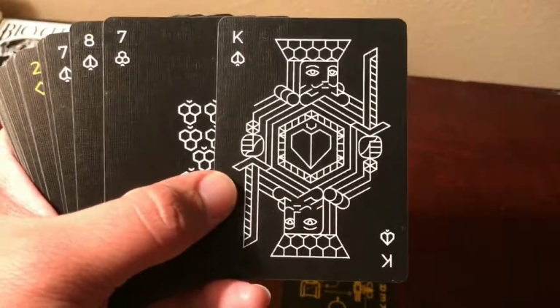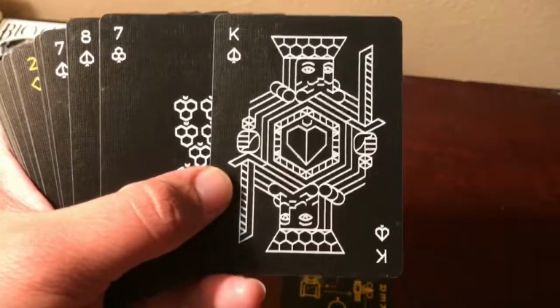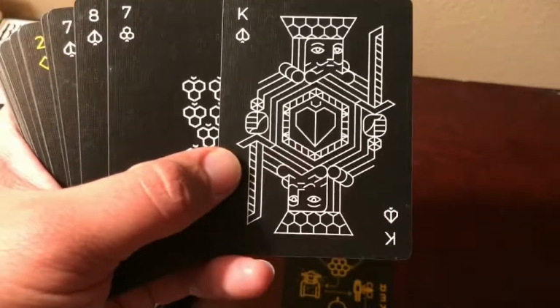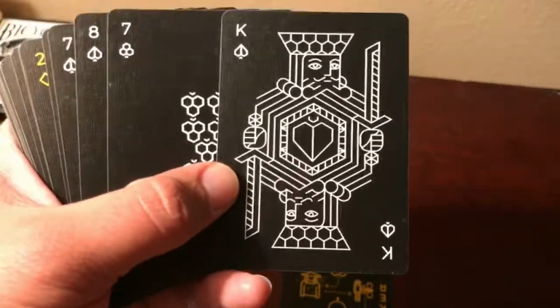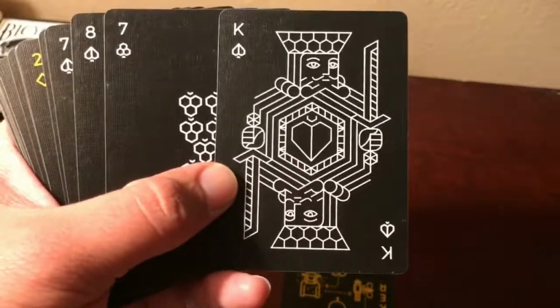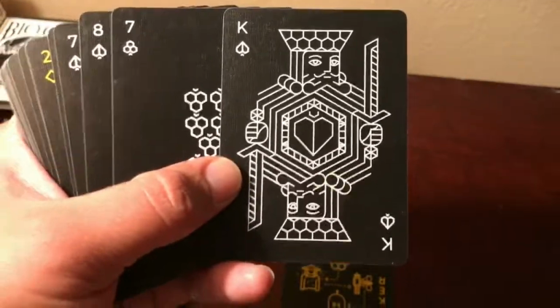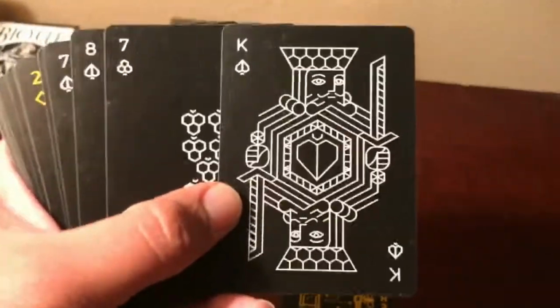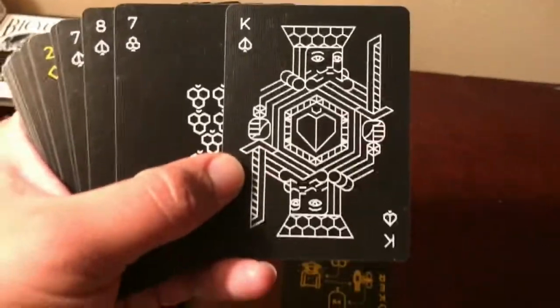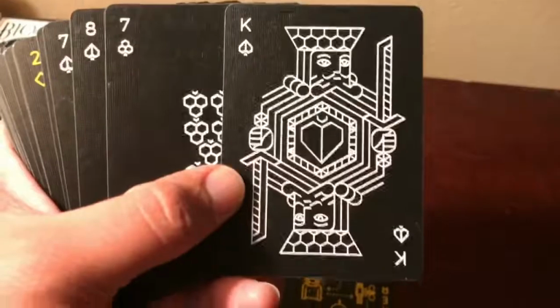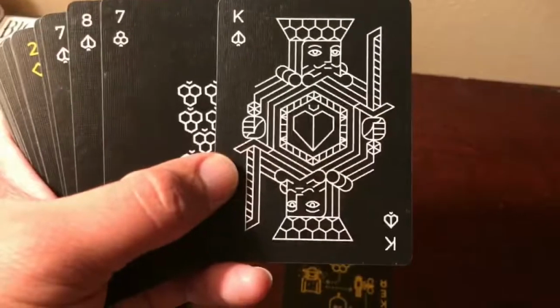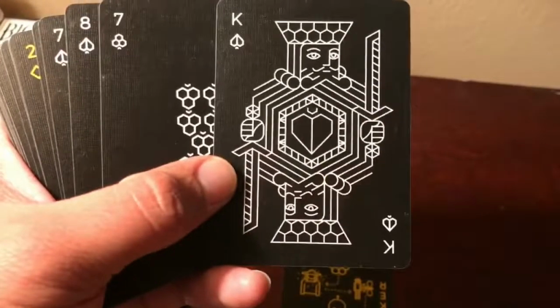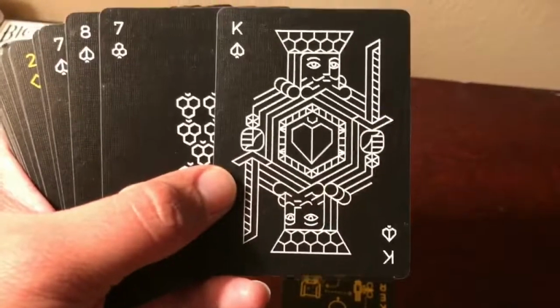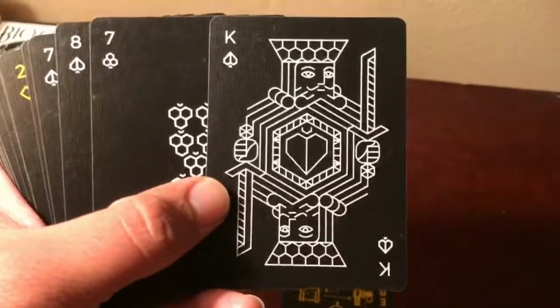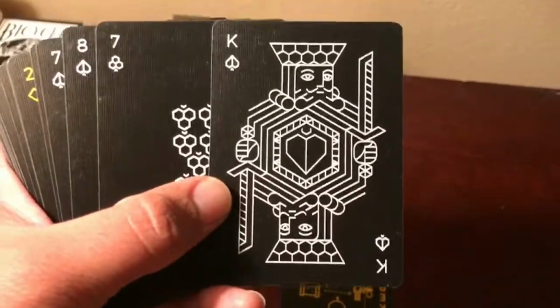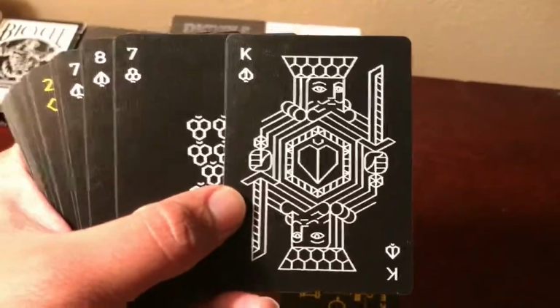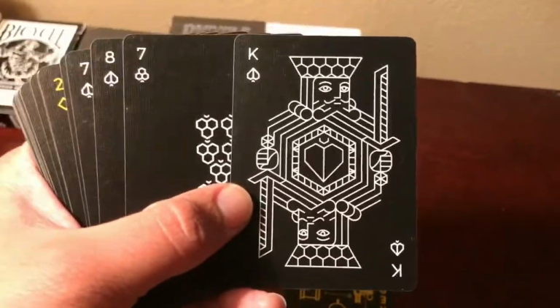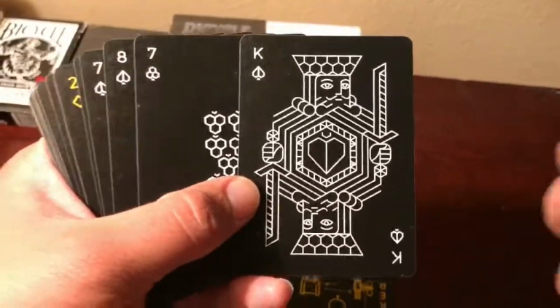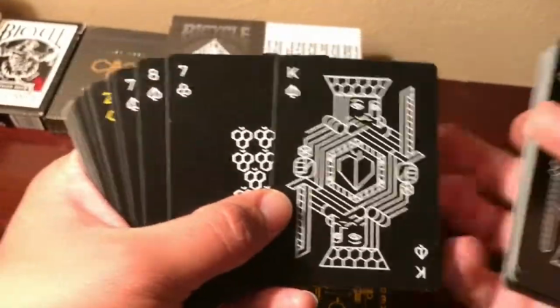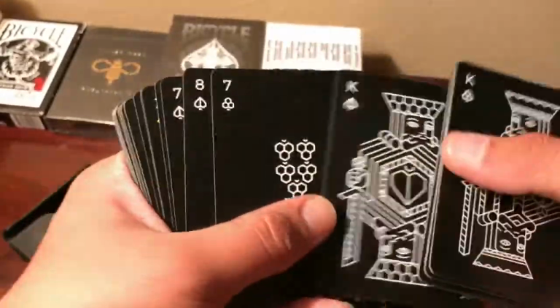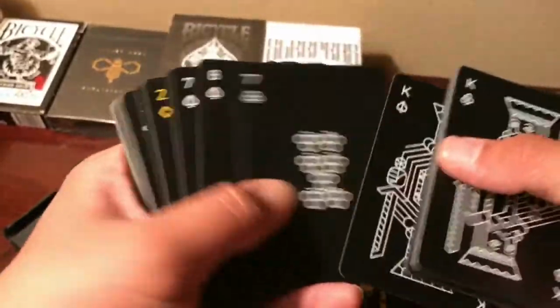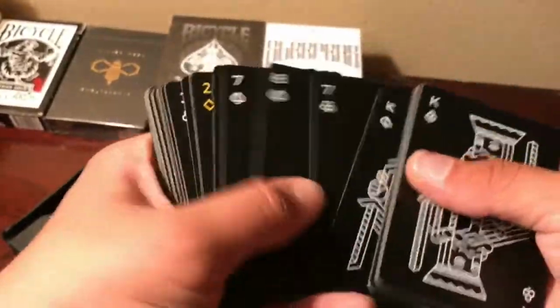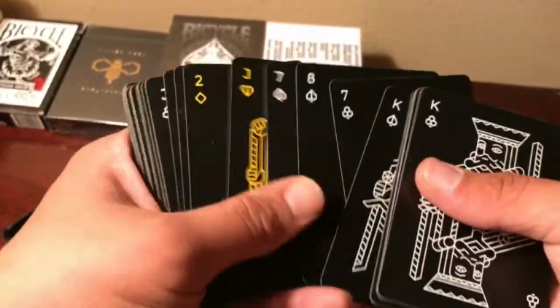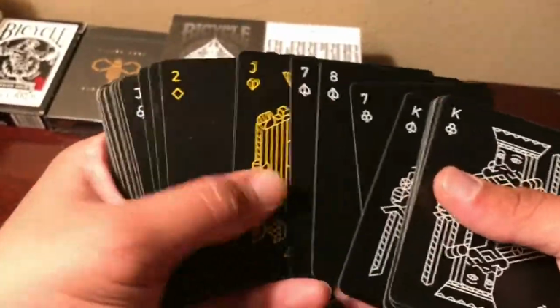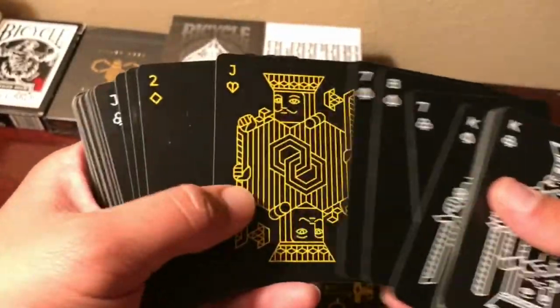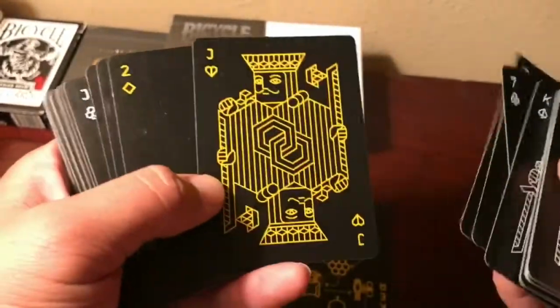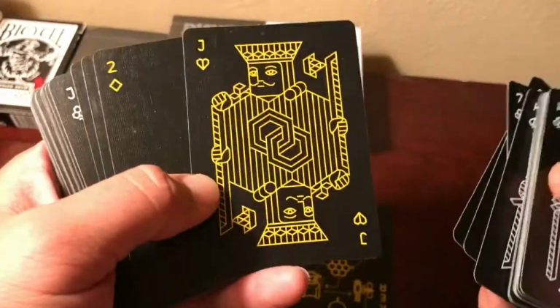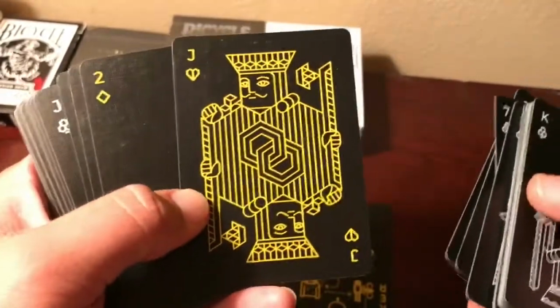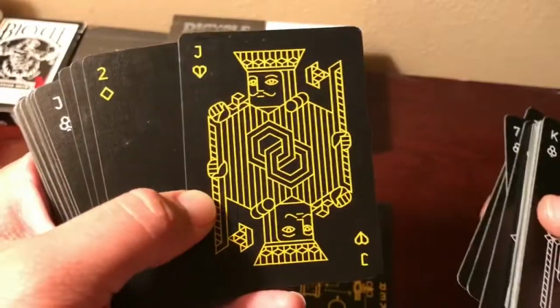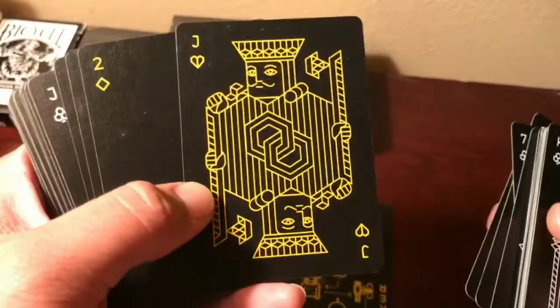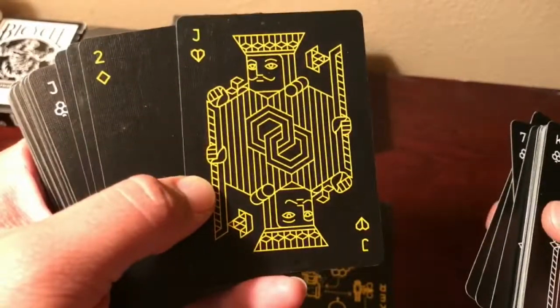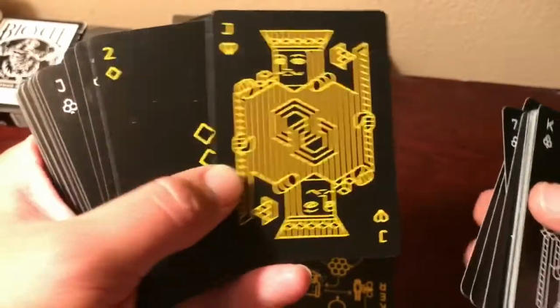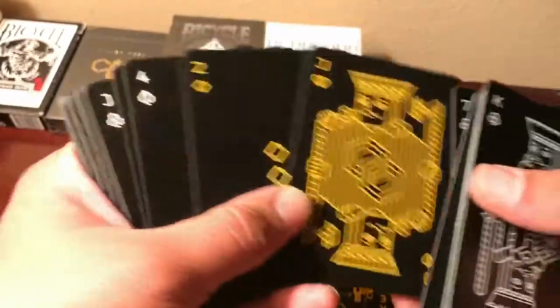The king of spades is cool. It's kind of weird because it looks like he has a heart in the middle, but it's just the upside-down spade. Another nice one.